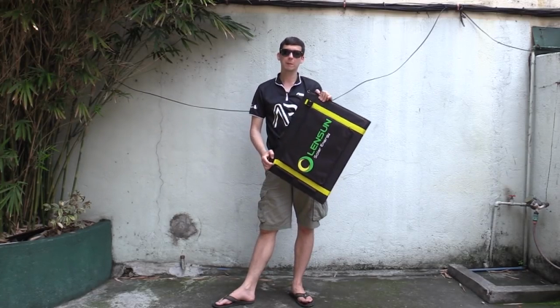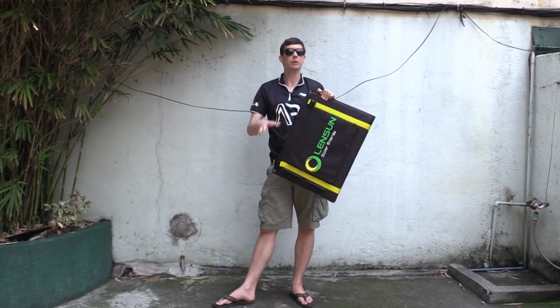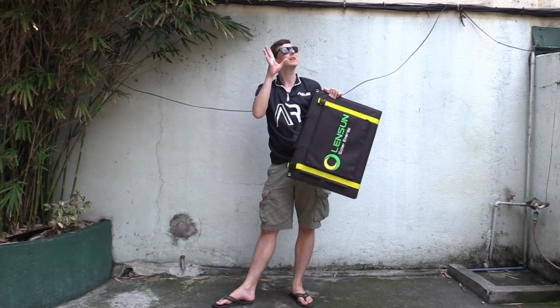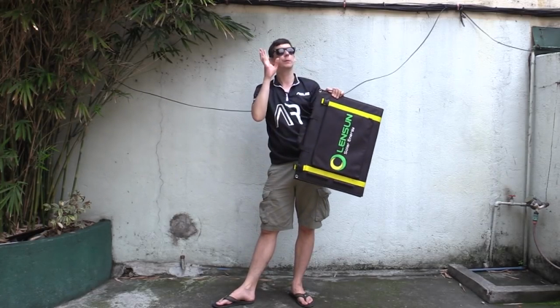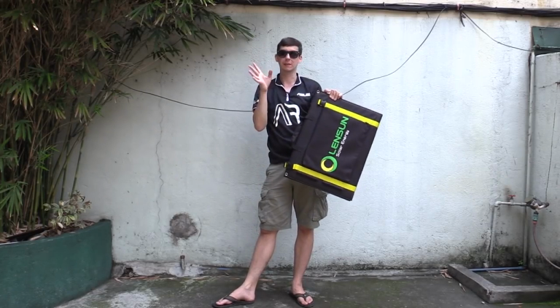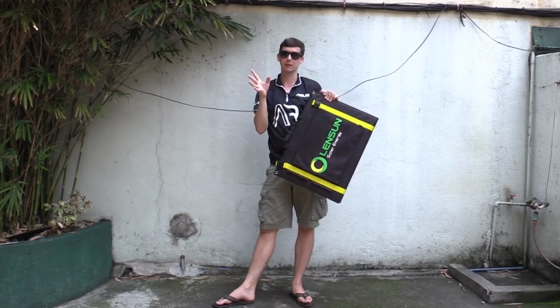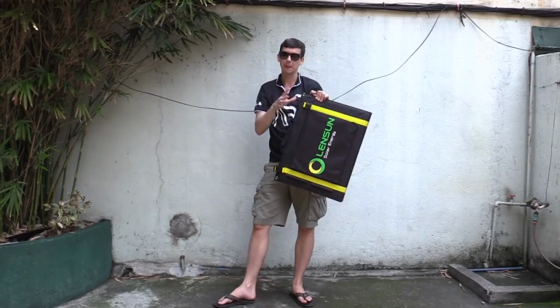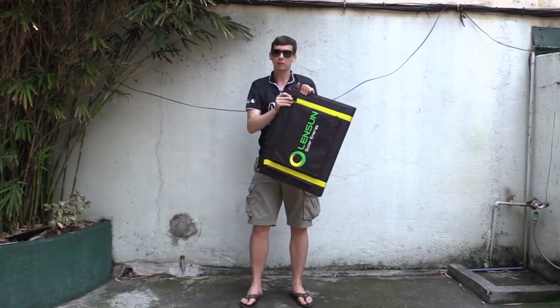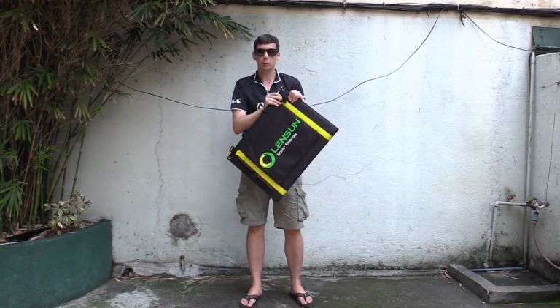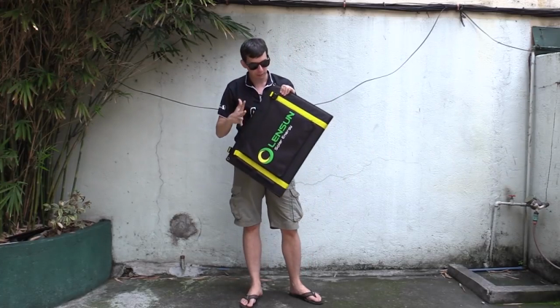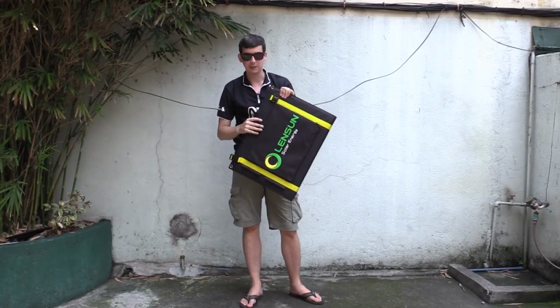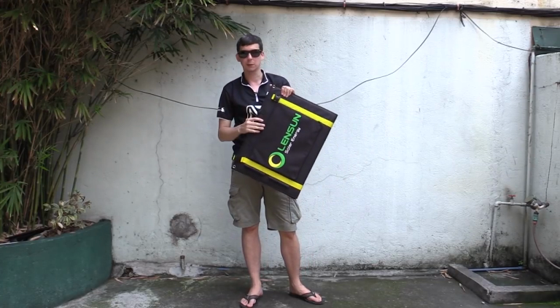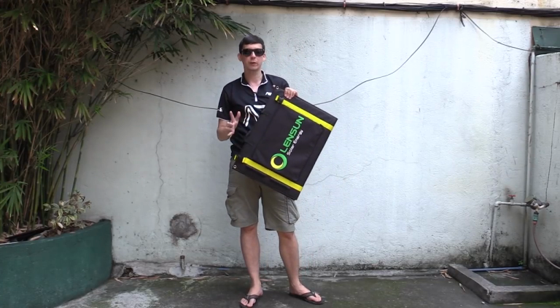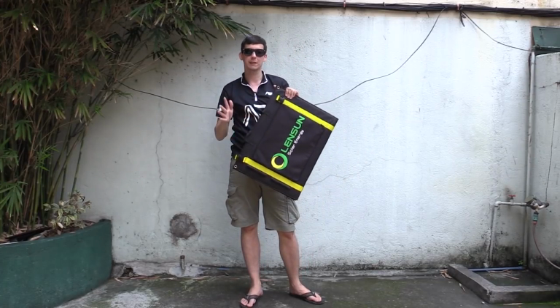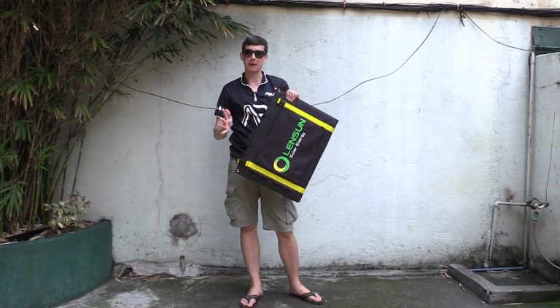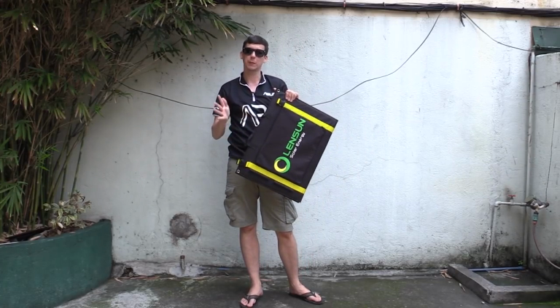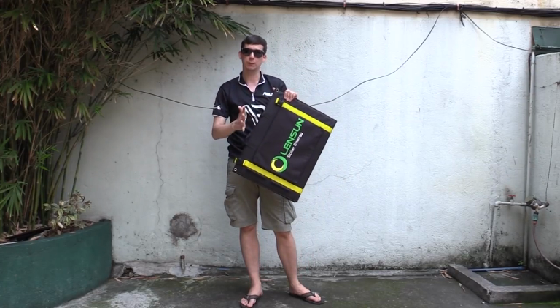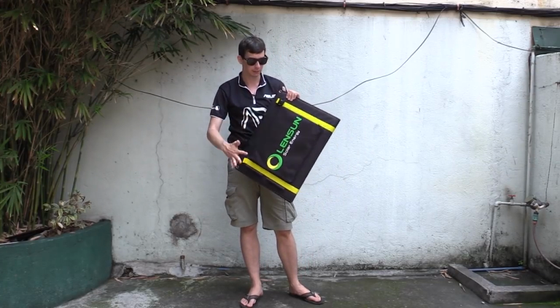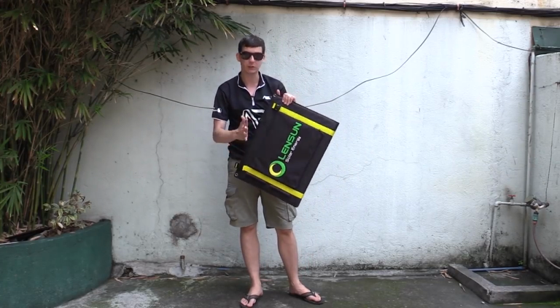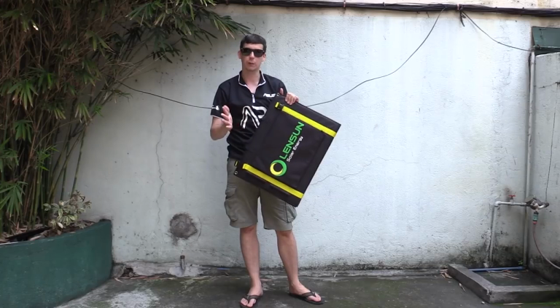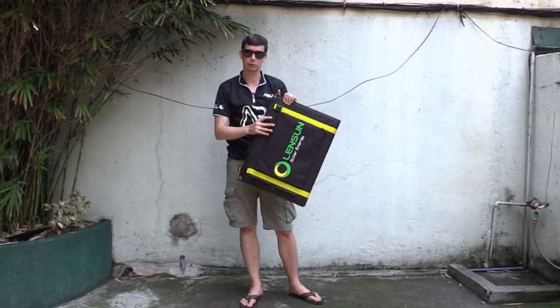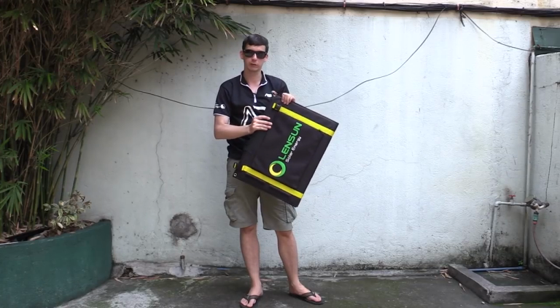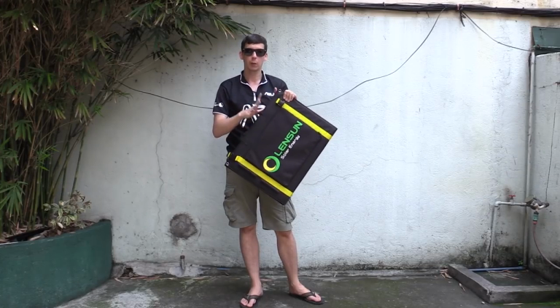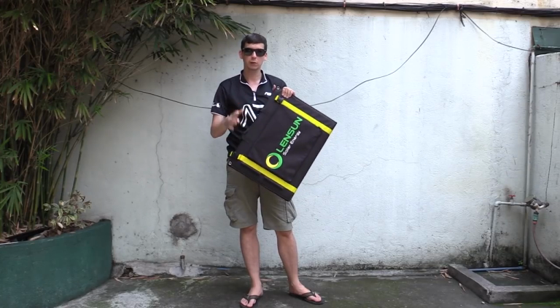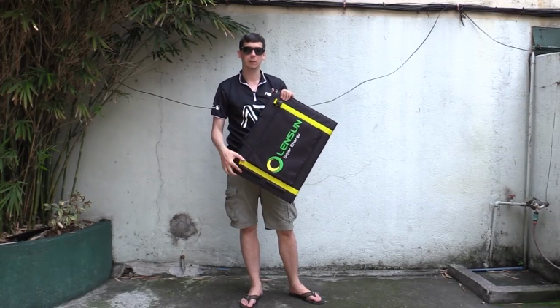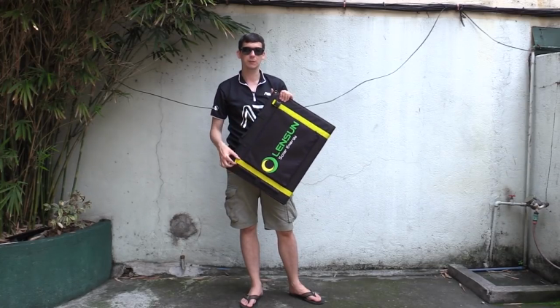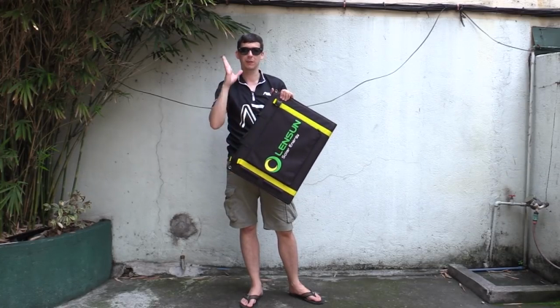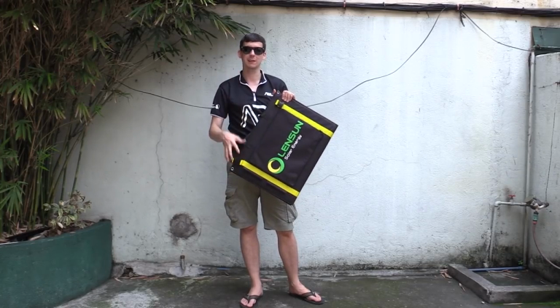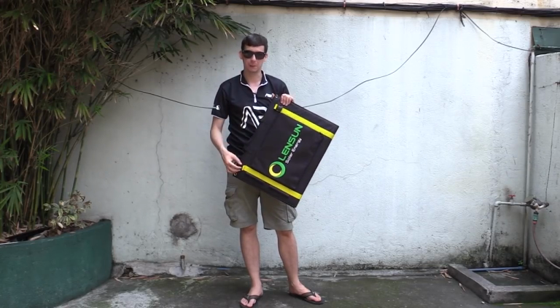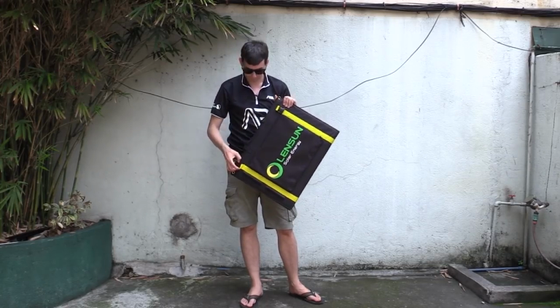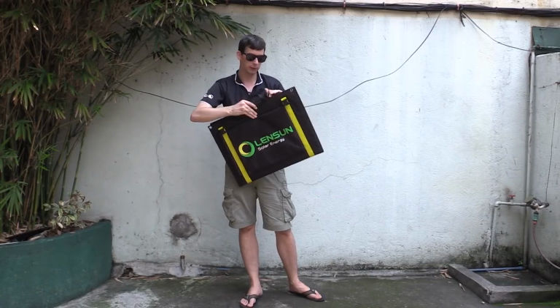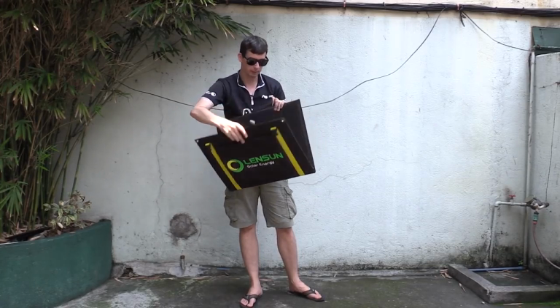Now let me warn you, today is not a particularly sunny day. So we will do a little bit of testing, but we're not going to test the maximum output to see if this can really output 100 watts. We'll have to do that in a future video when the sun is out. Let's open this thing up.